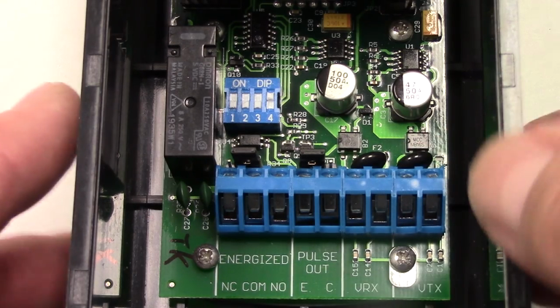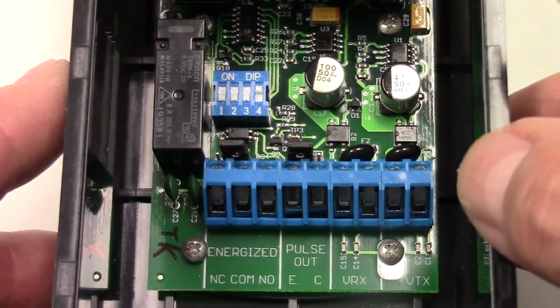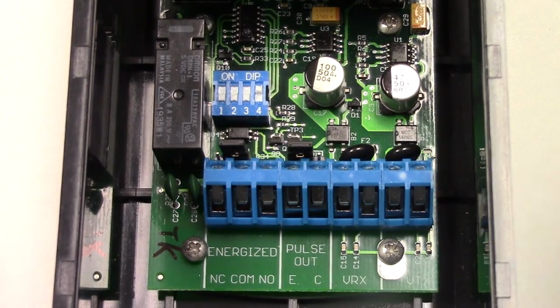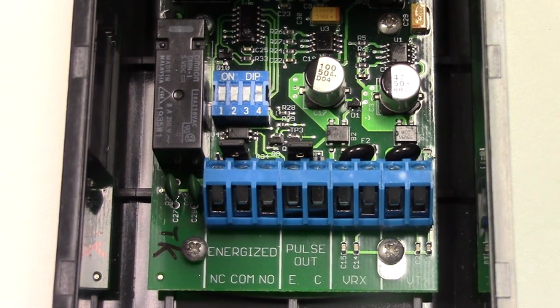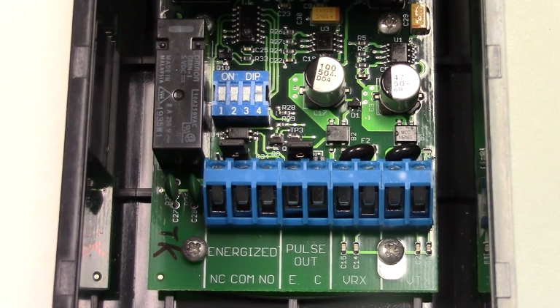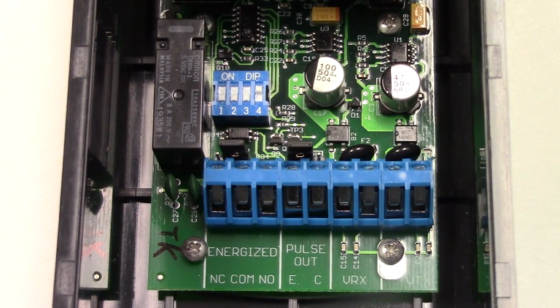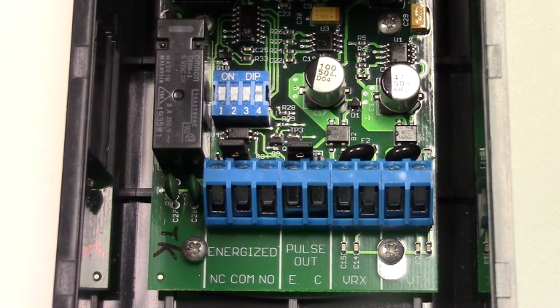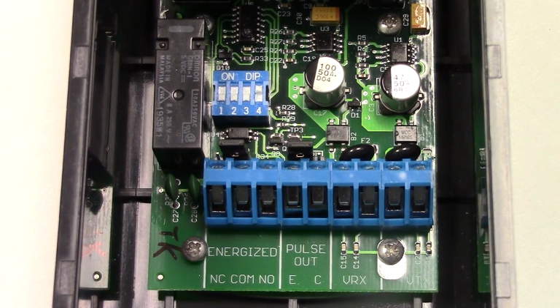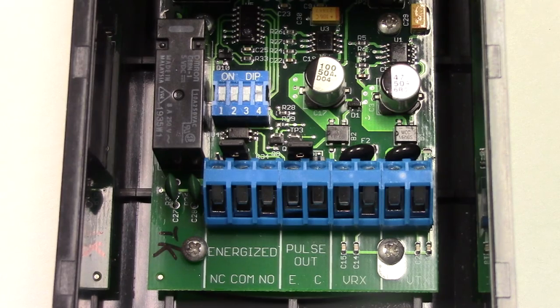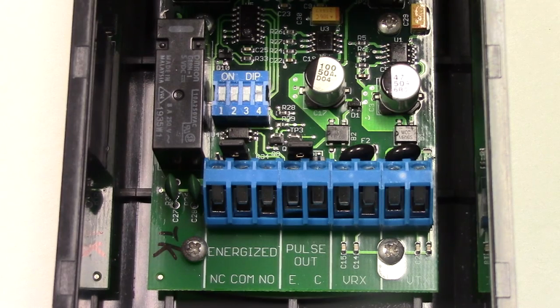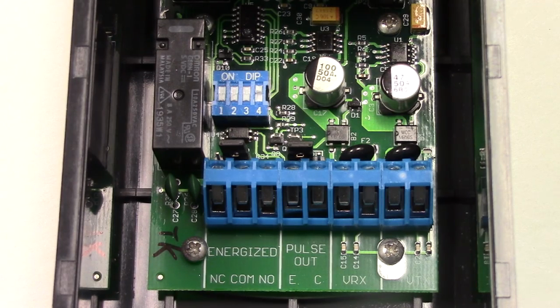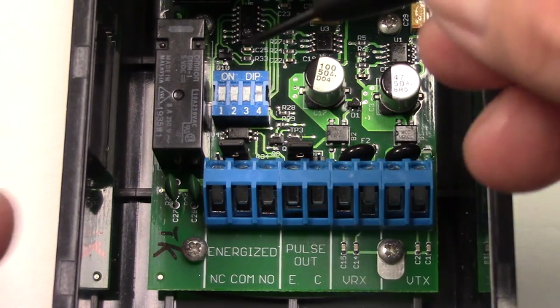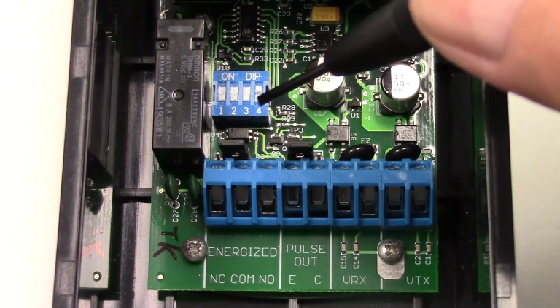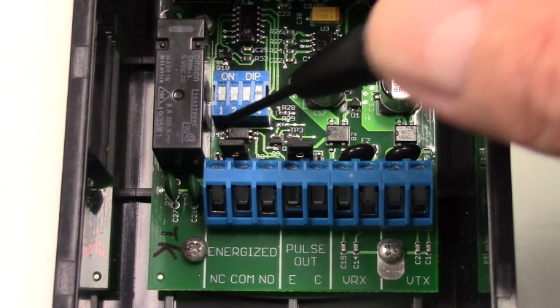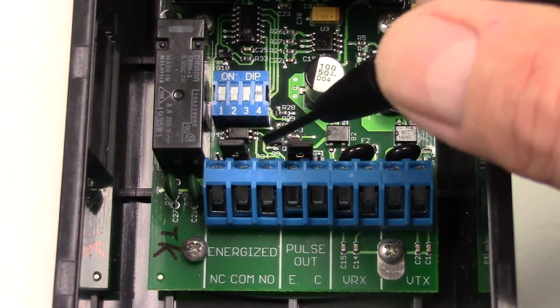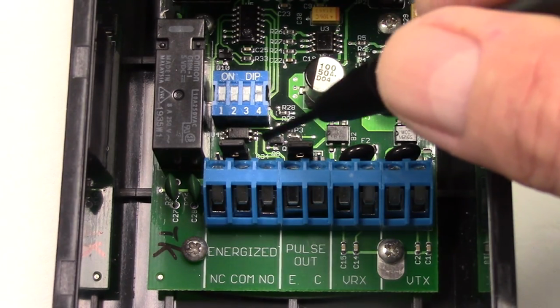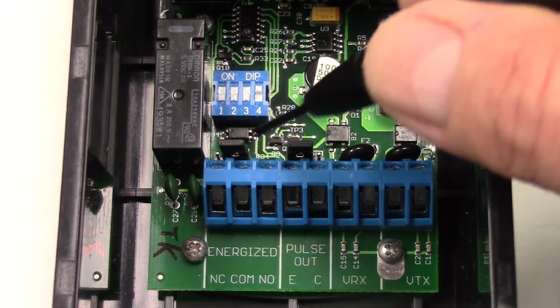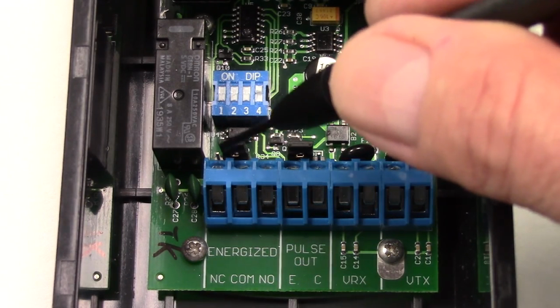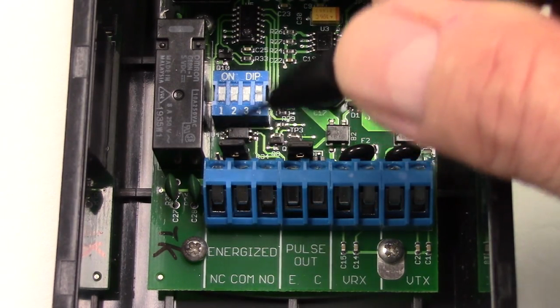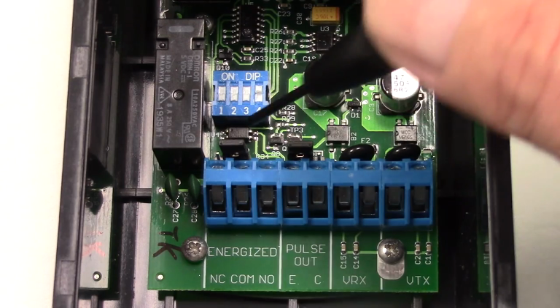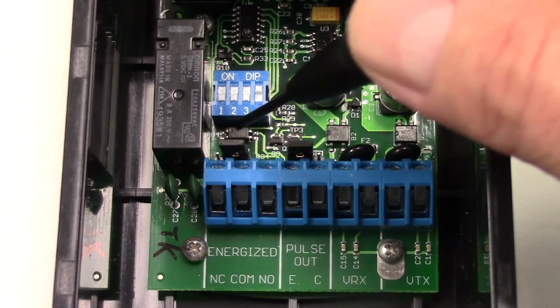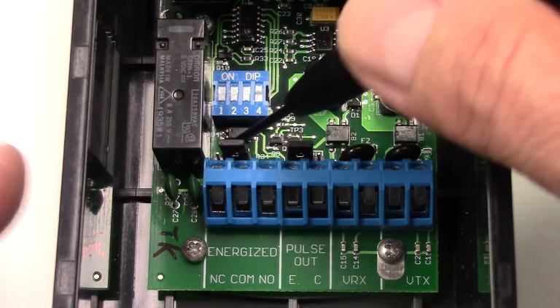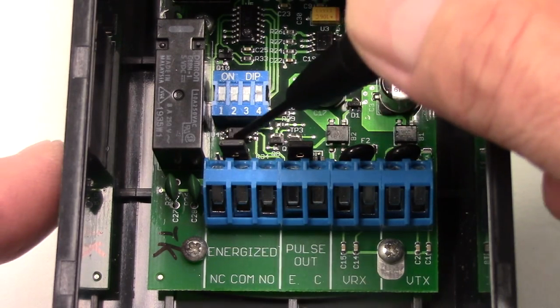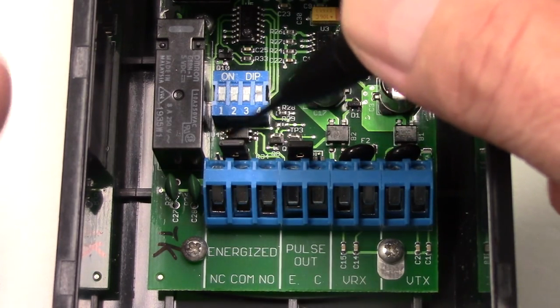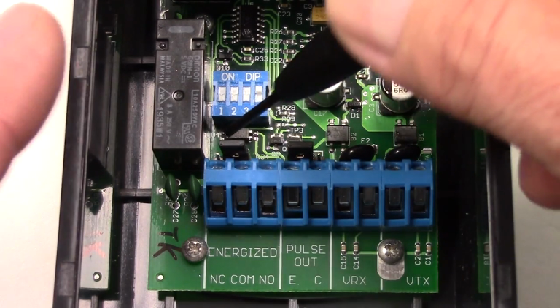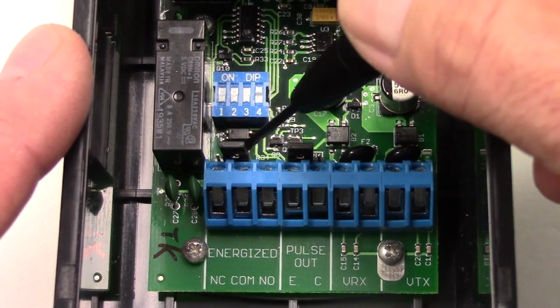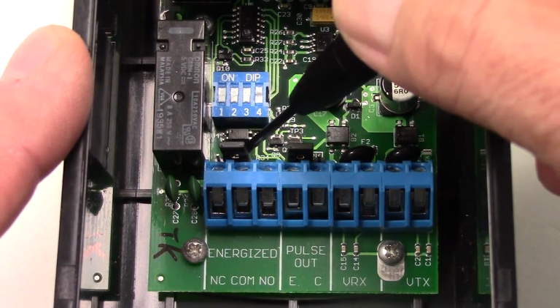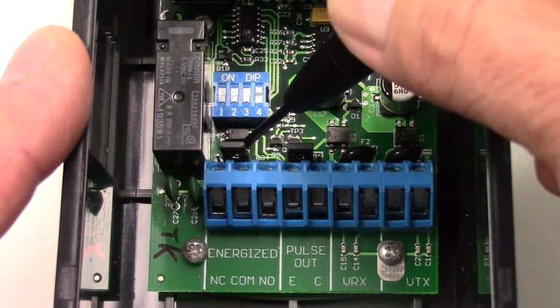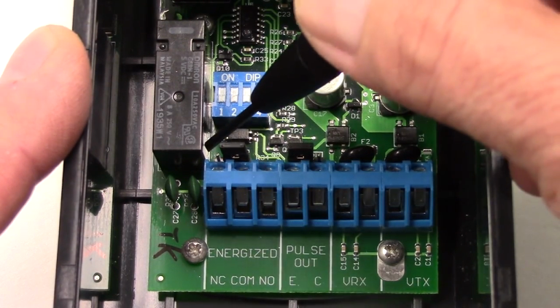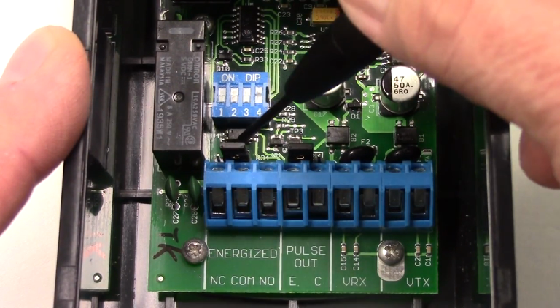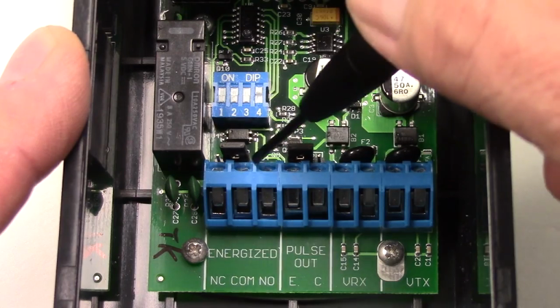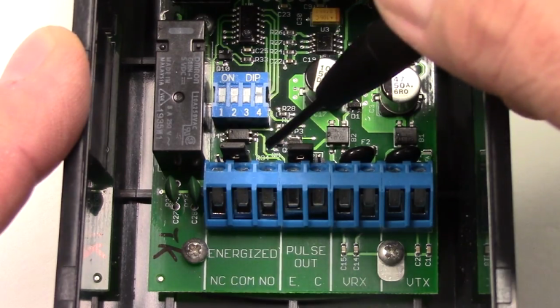The relay mode is used for the normally closed monitoring technique and also for the 10K resistive termination technique. There is a jumper located here that allows you to place the 10K resistor in or out of the circuit.